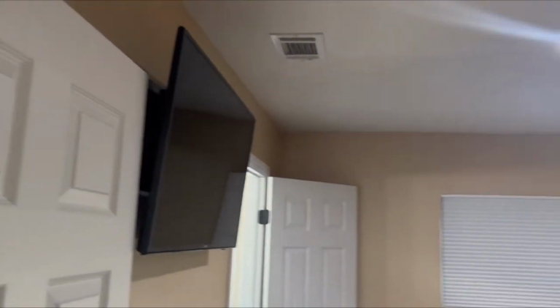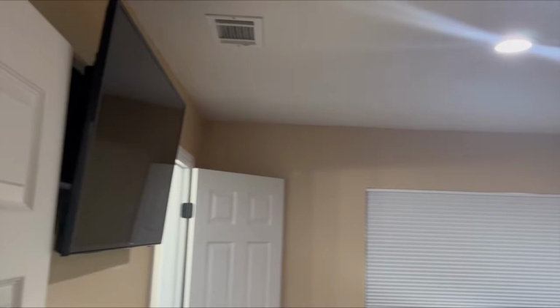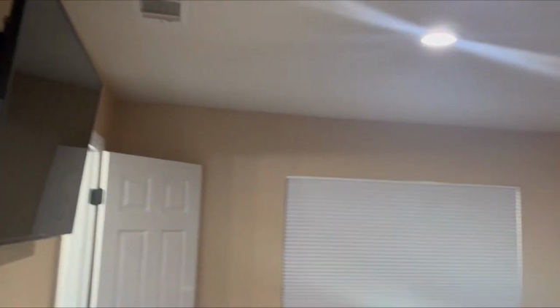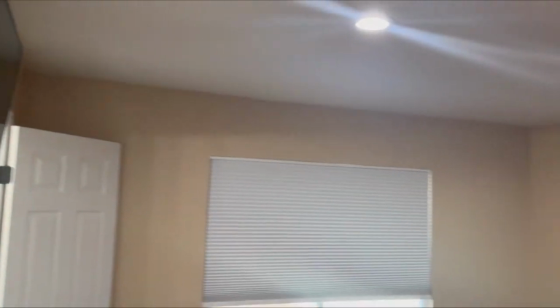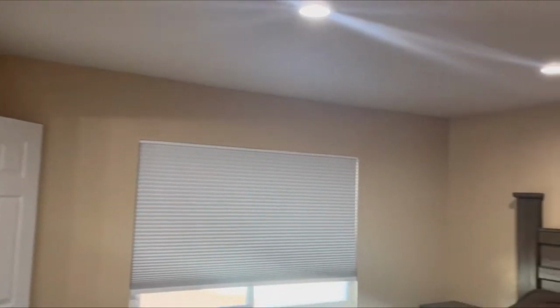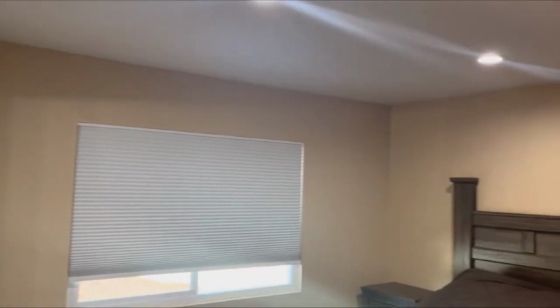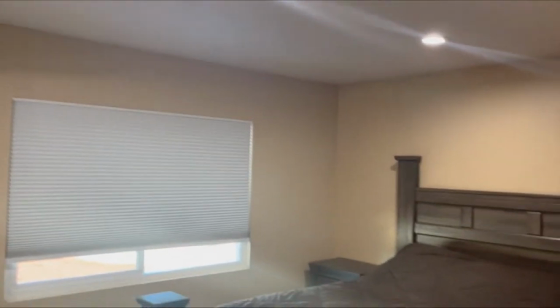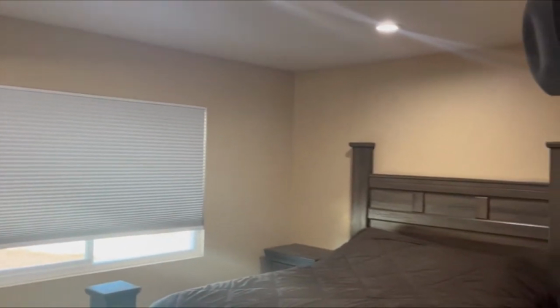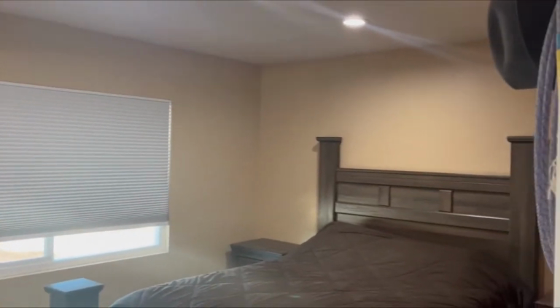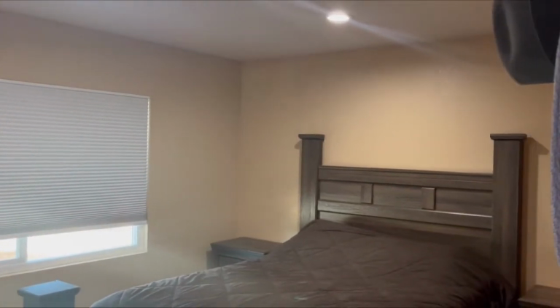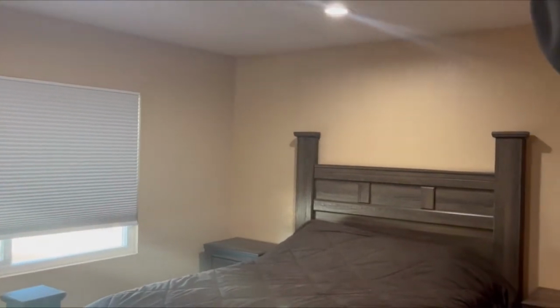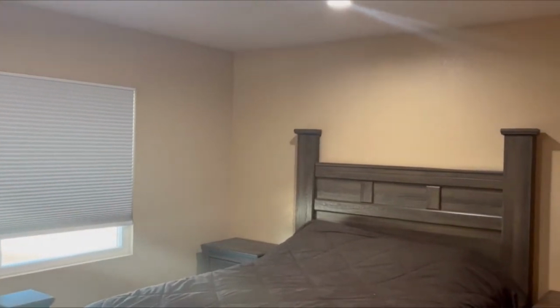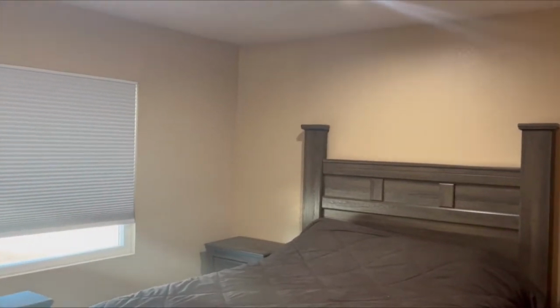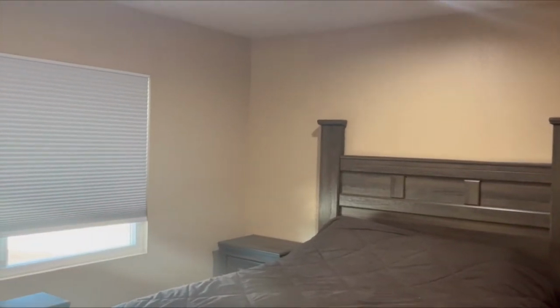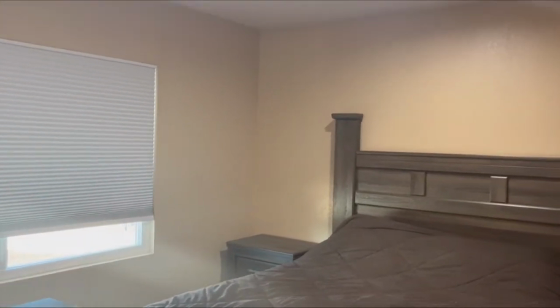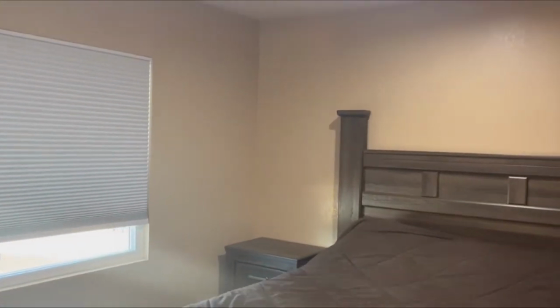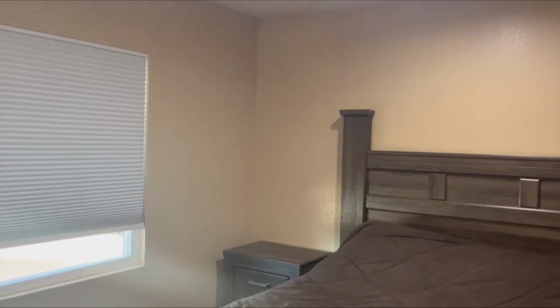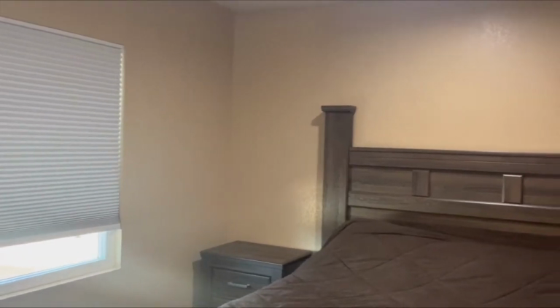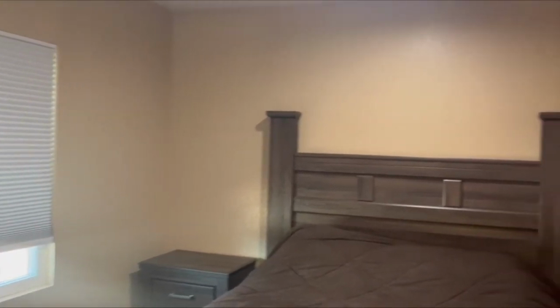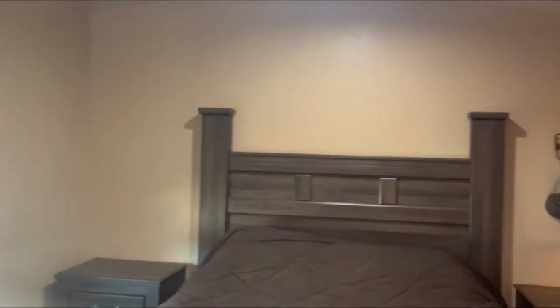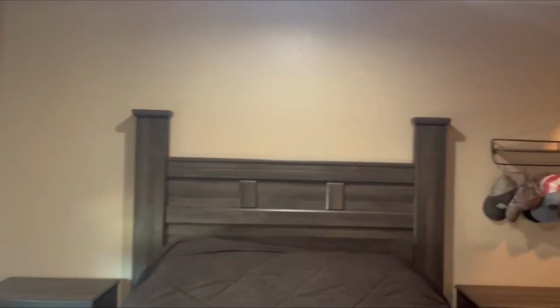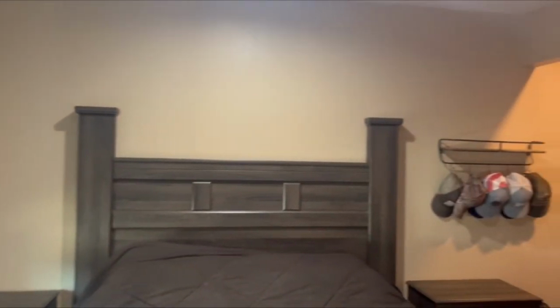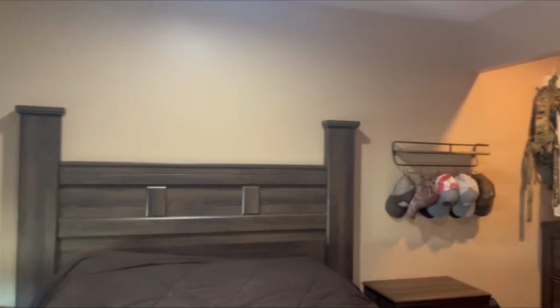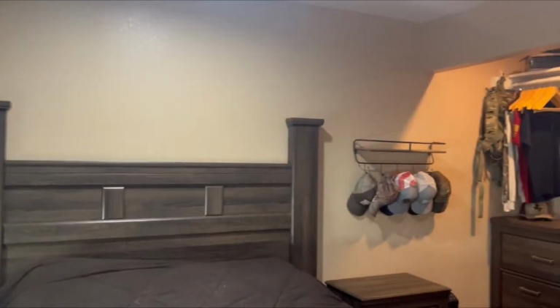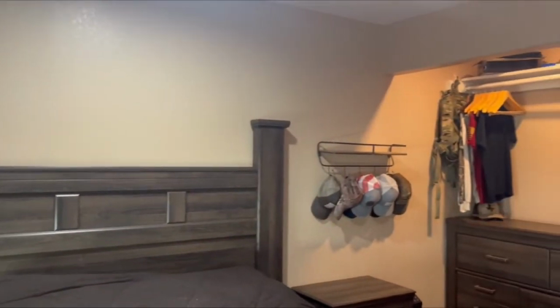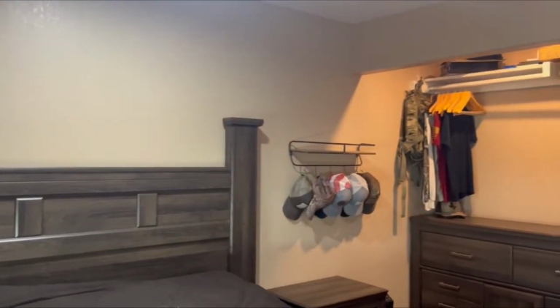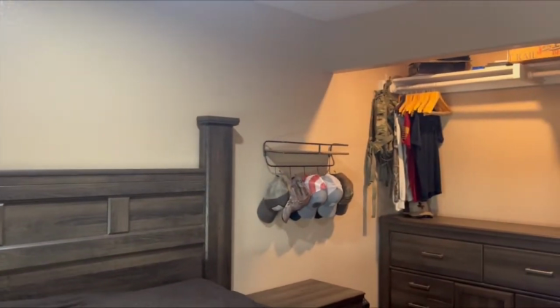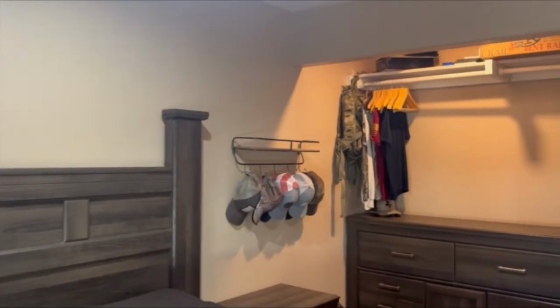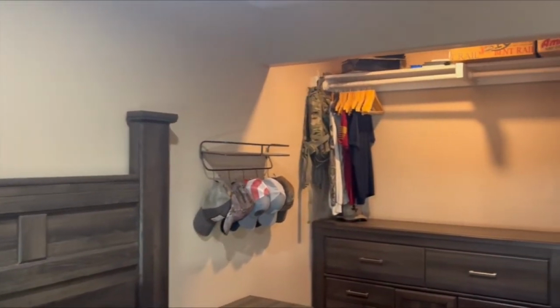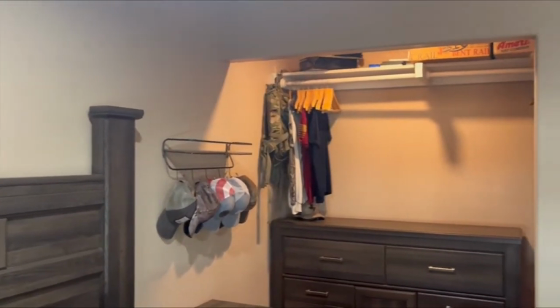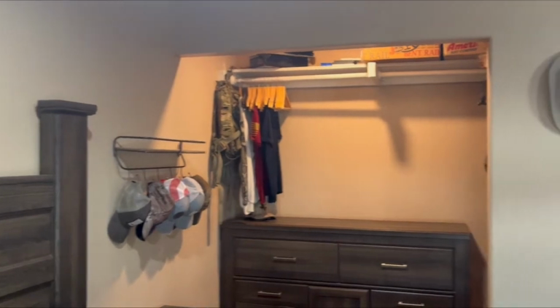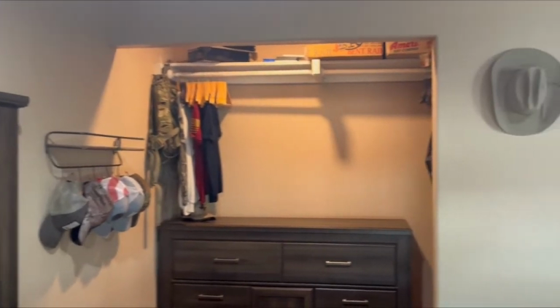Now into the master. The master is ample in size. Notice the honeycomb blinds — the blackout blinds are on all of the bedrooms. There's also a light in the closet in the master bedroom.